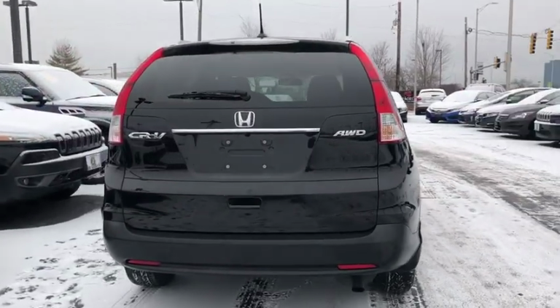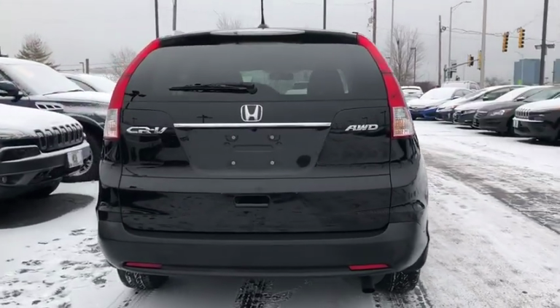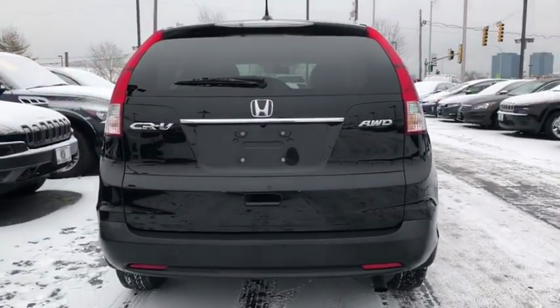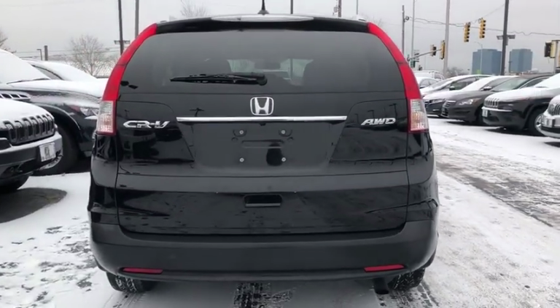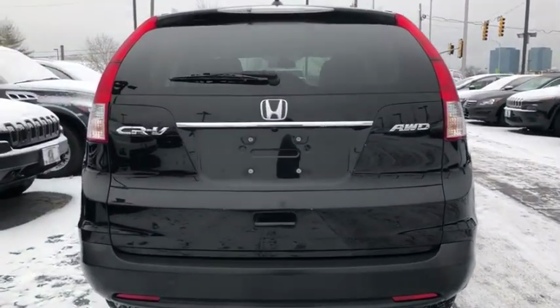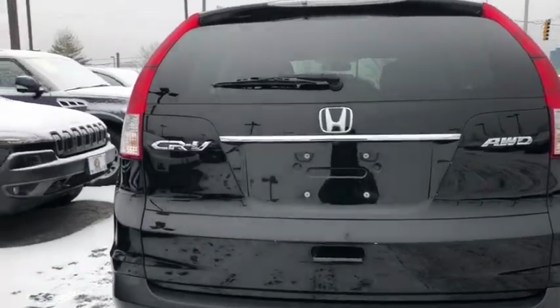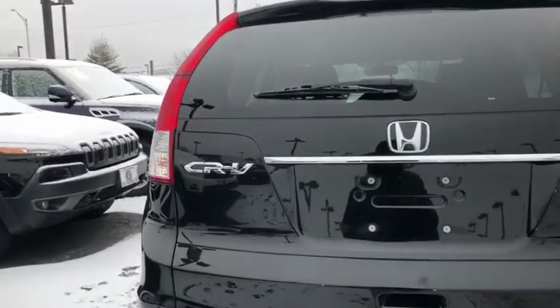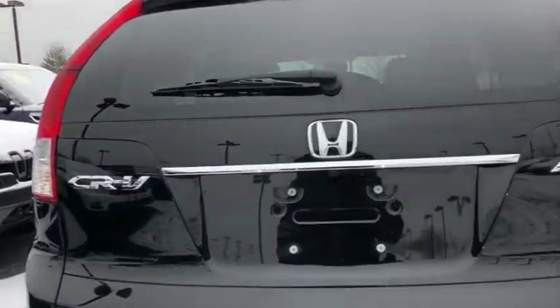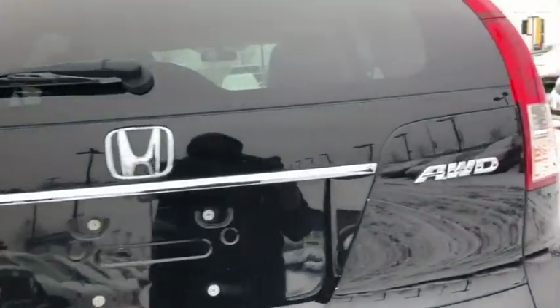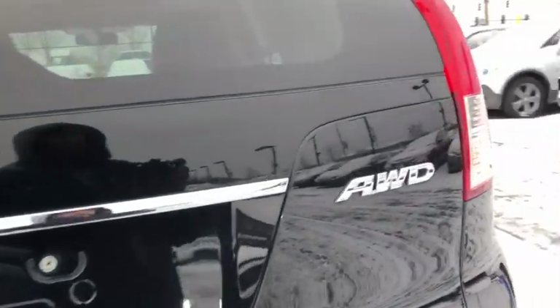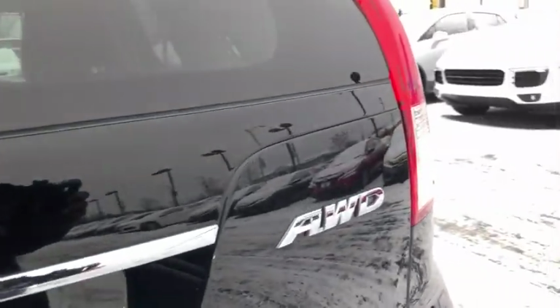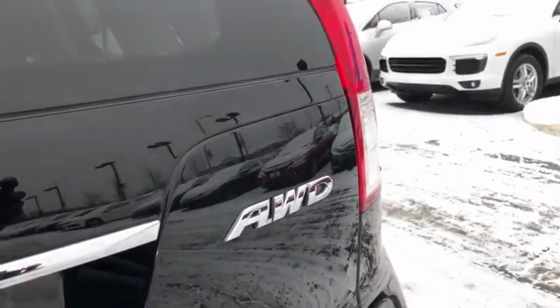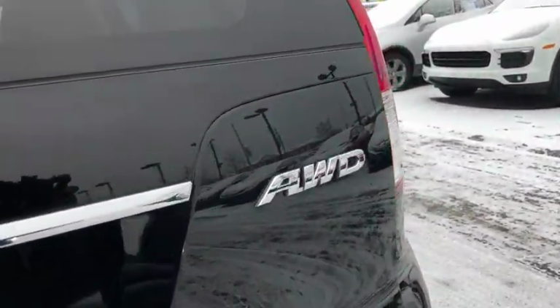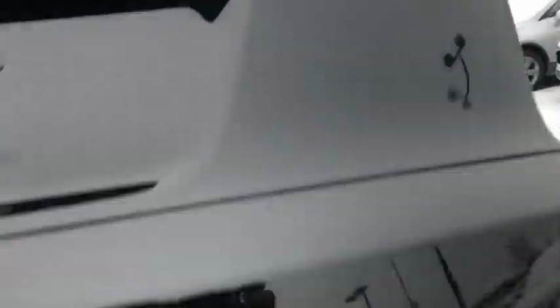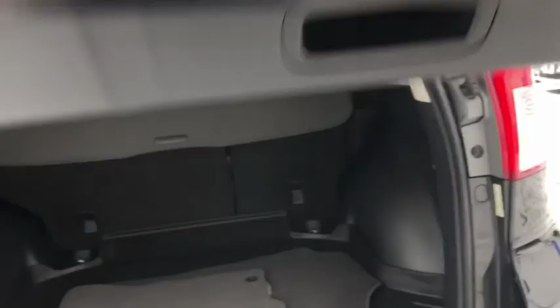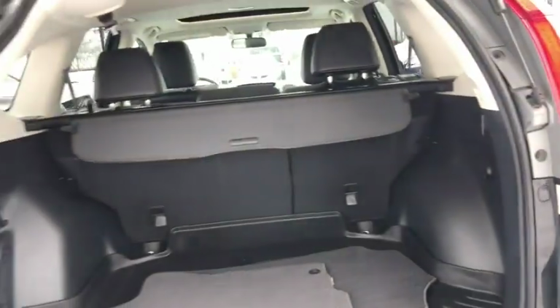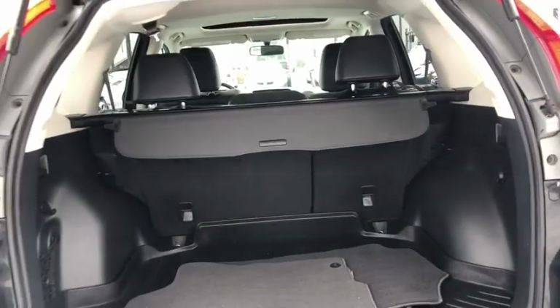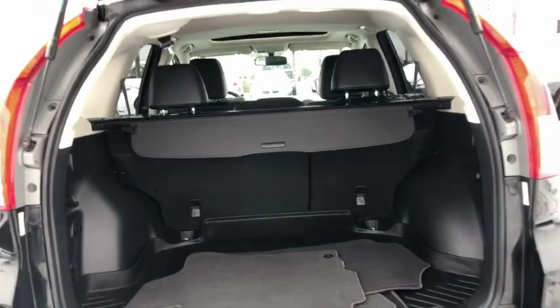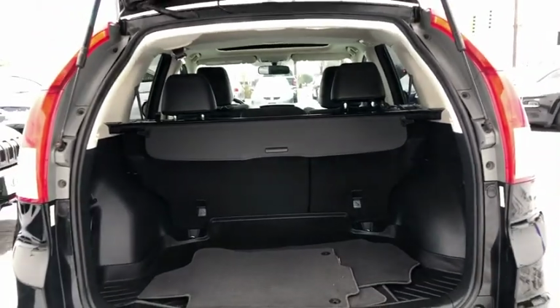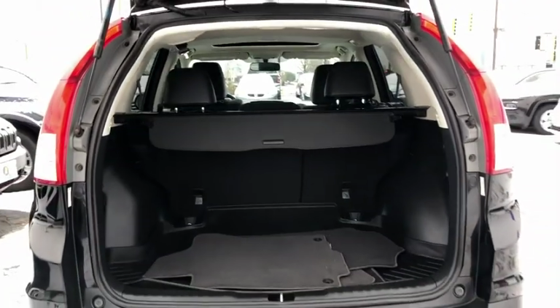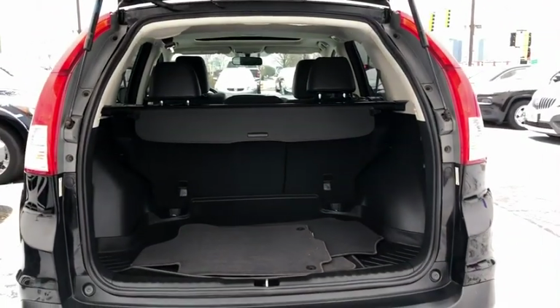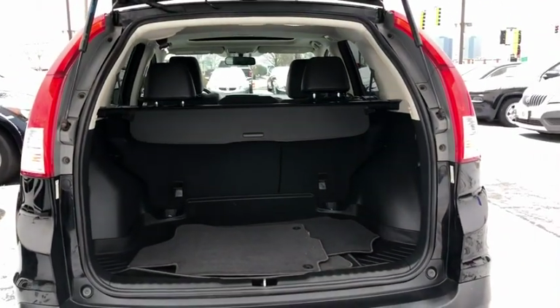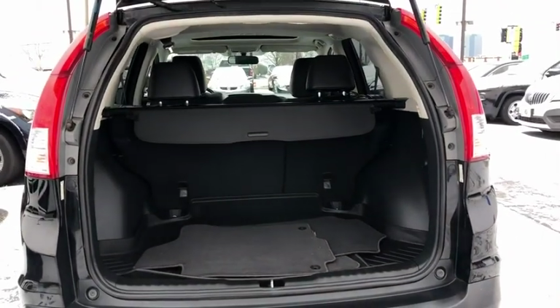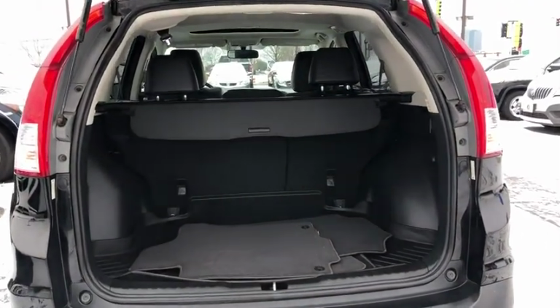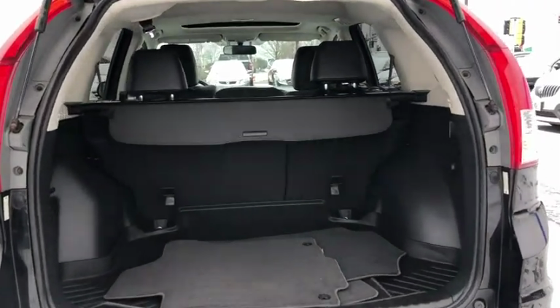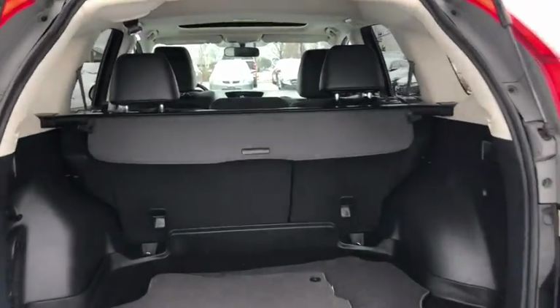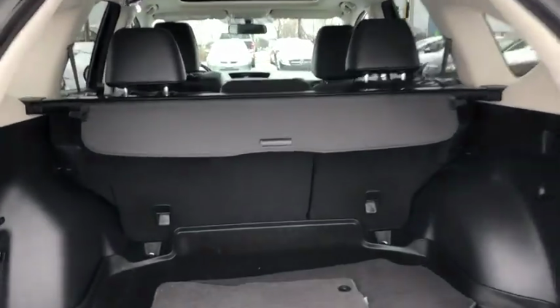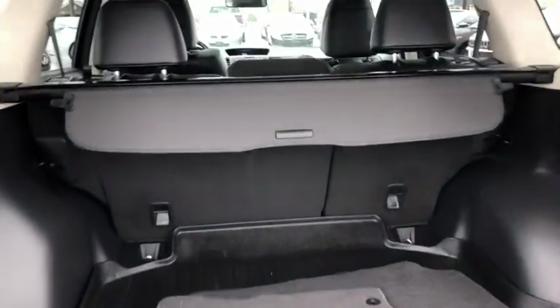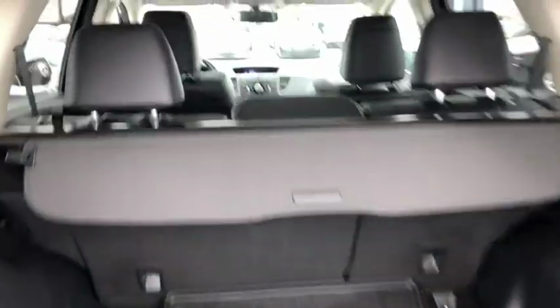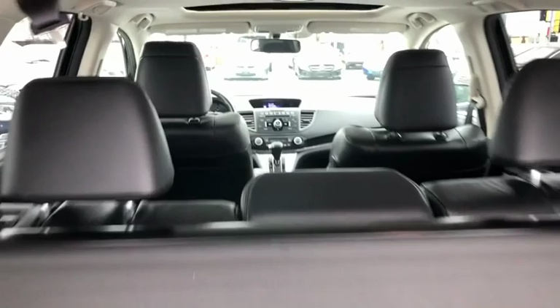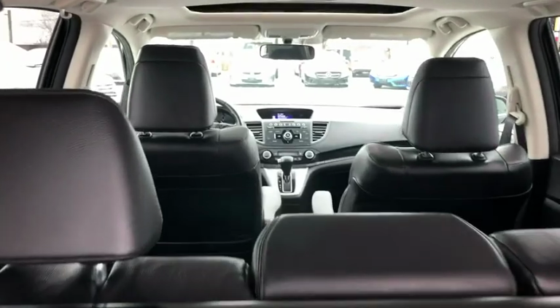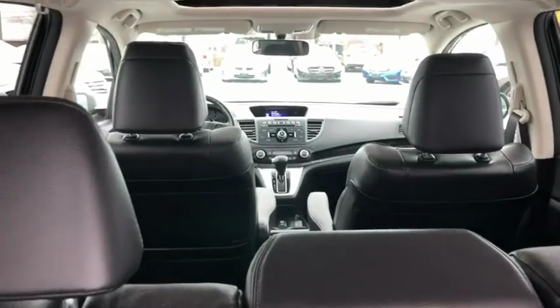Traction control, dual airbags, alloy wheels, power steering, four-wheel disc brakes, electronic stability control, CD player, security system, compass, power windows, rear window defroster.